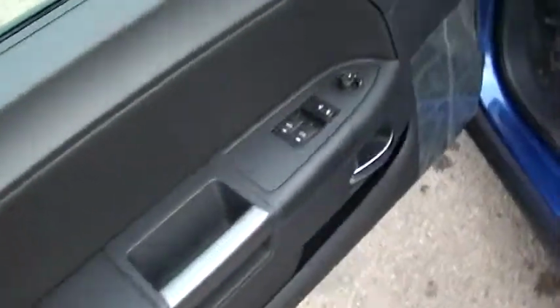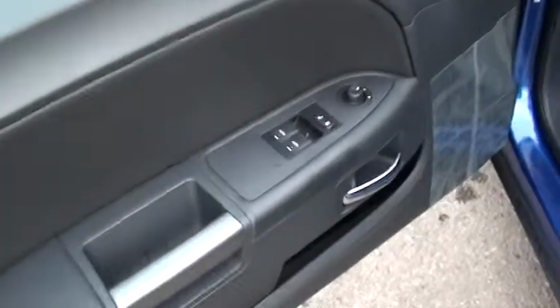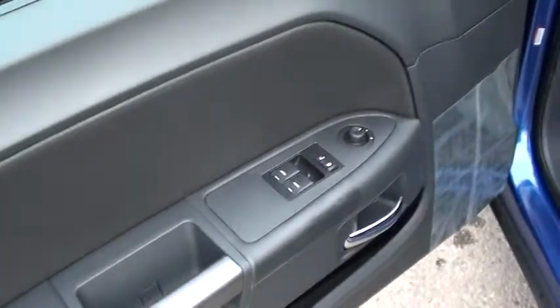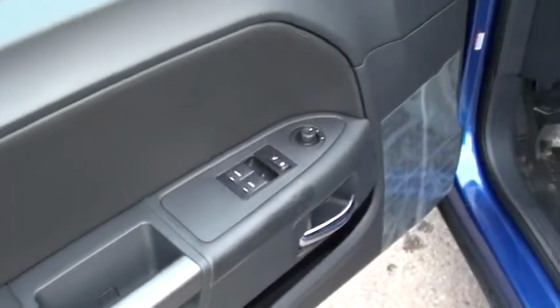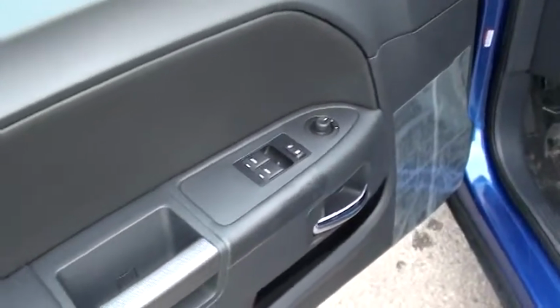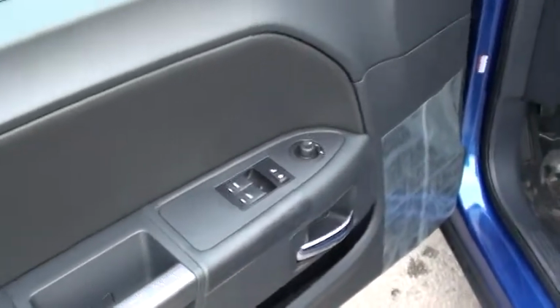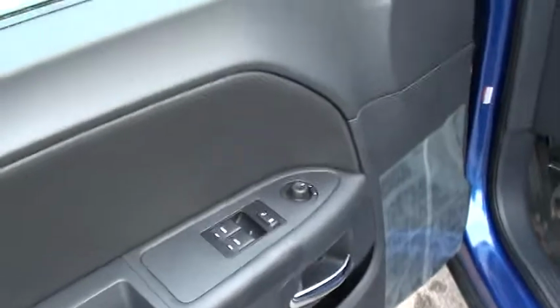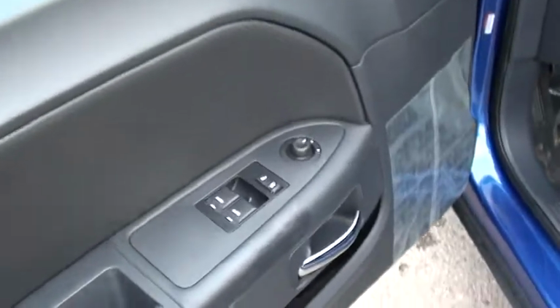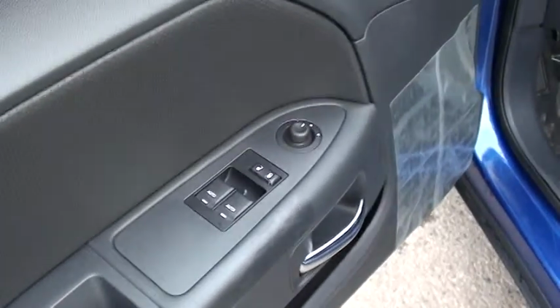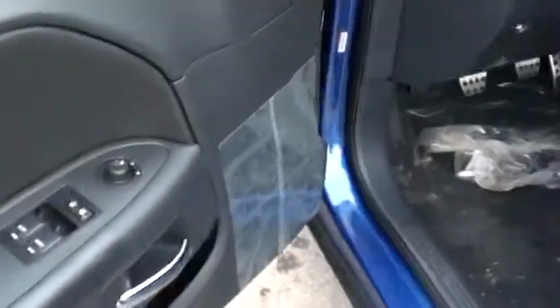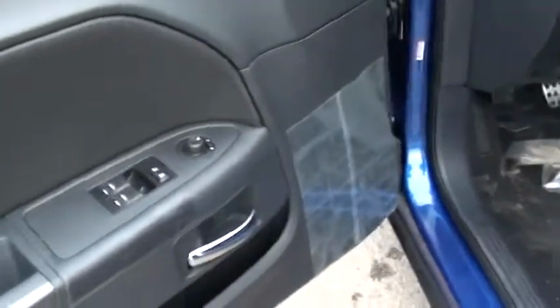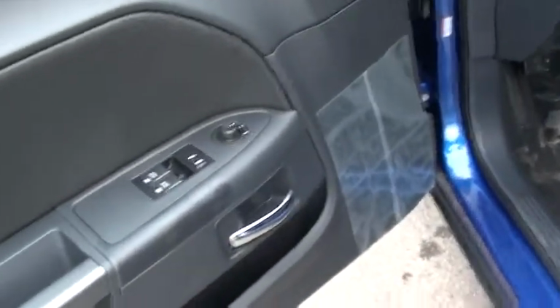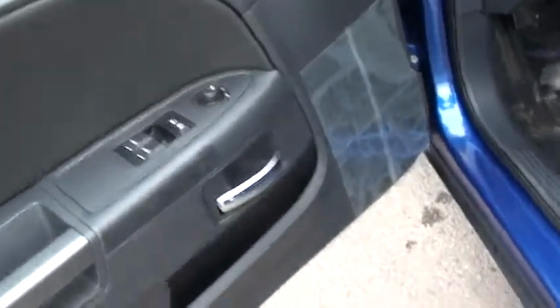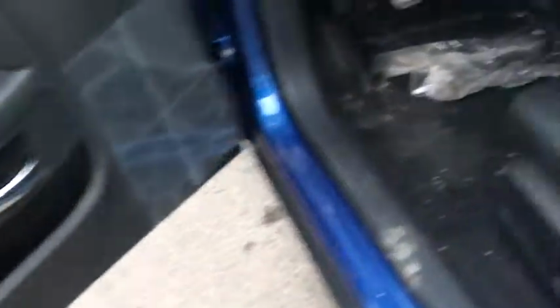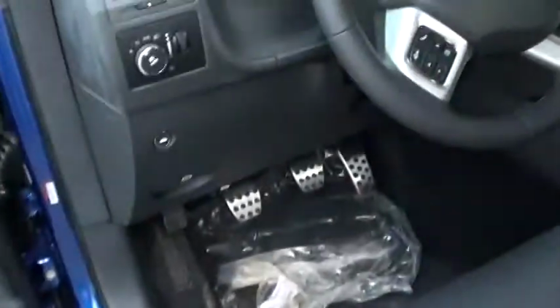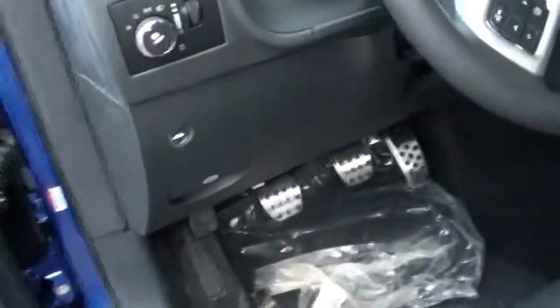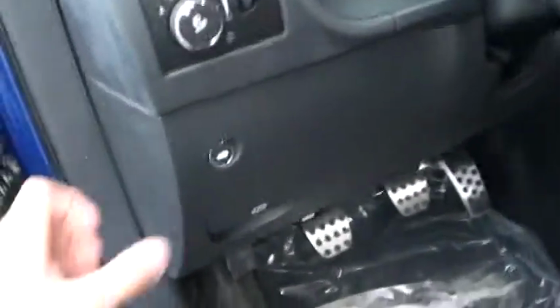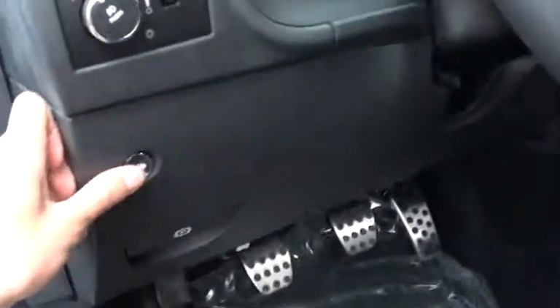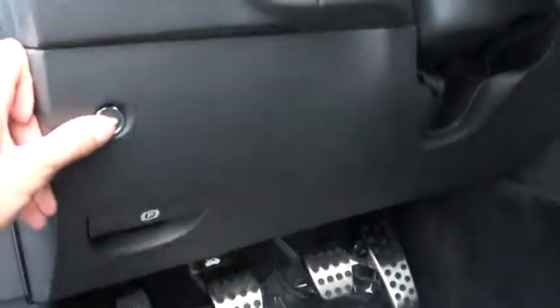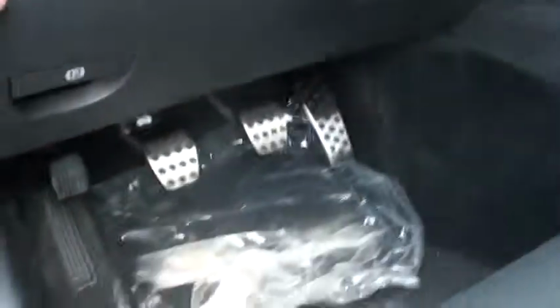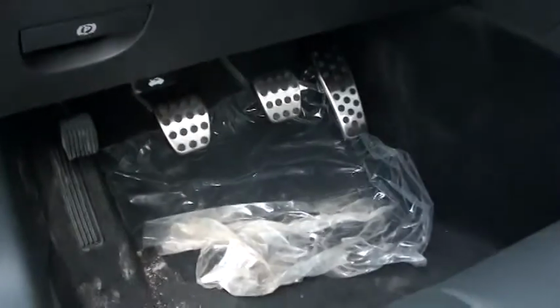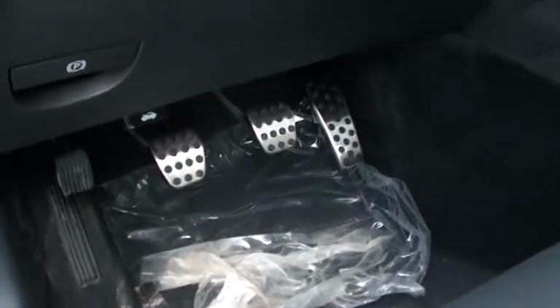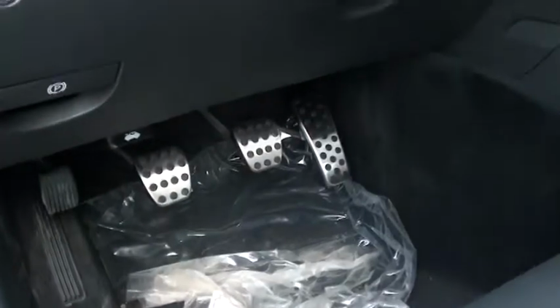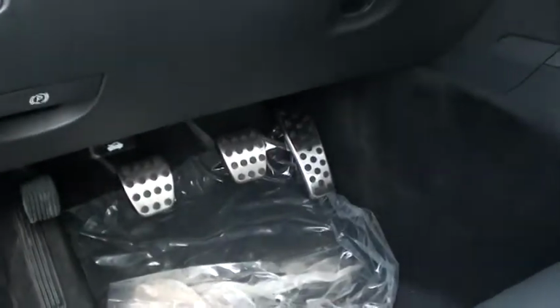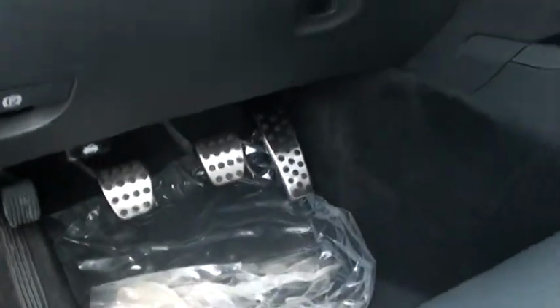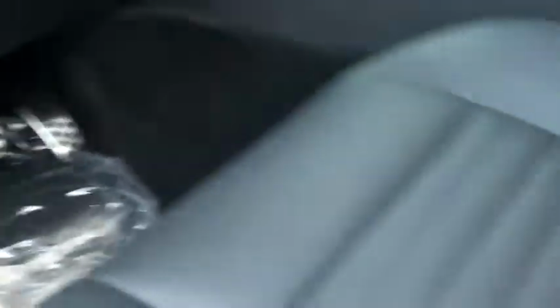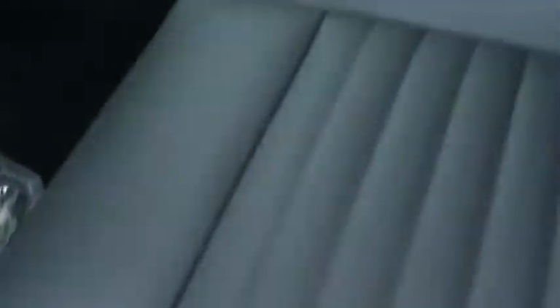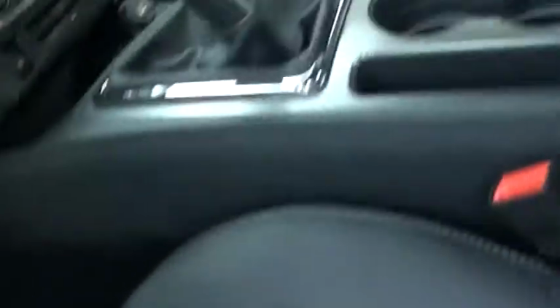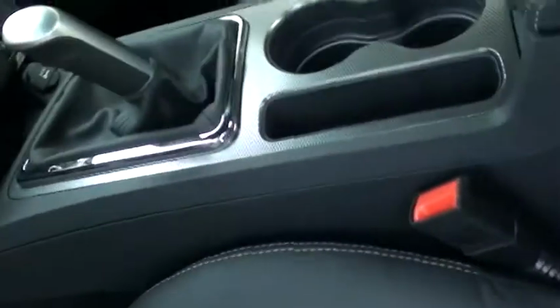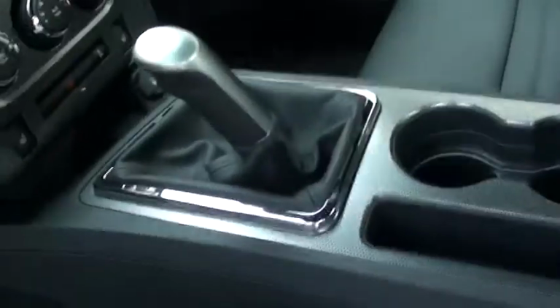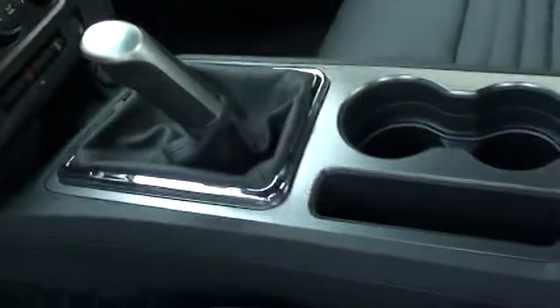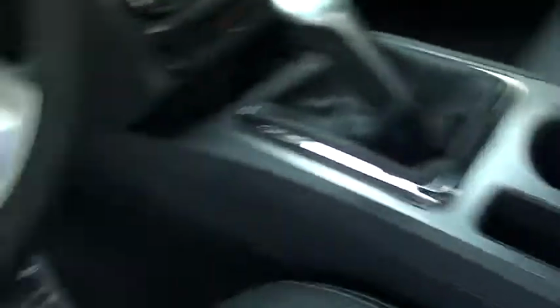You got all your power options right here — power windows, power locks, you got your handle right there. This opens your gas right here. You got your clutch, gas, and brake. Then you got your manual right there.